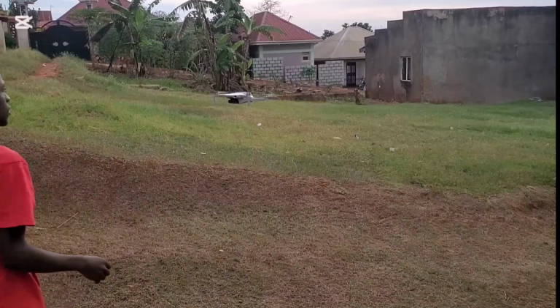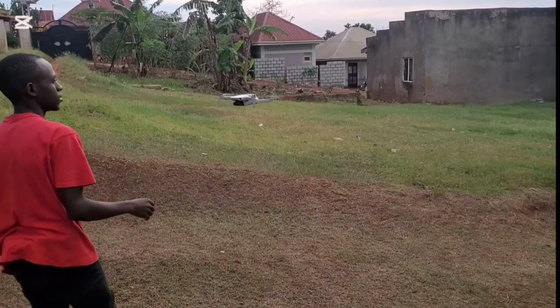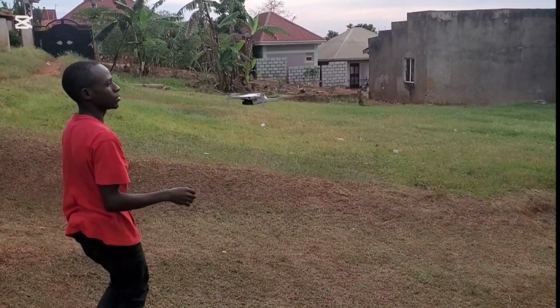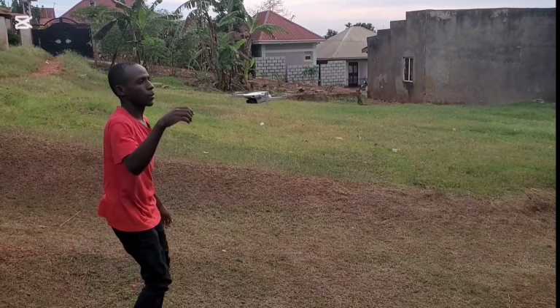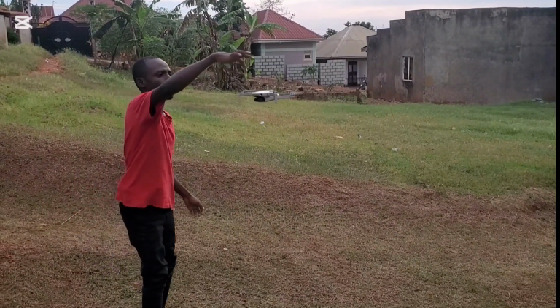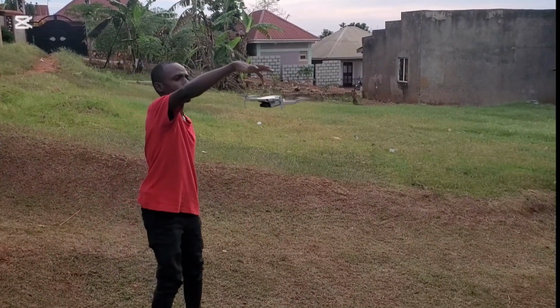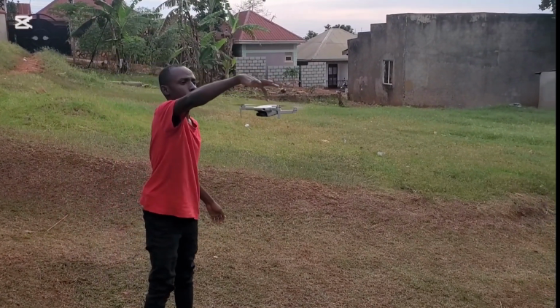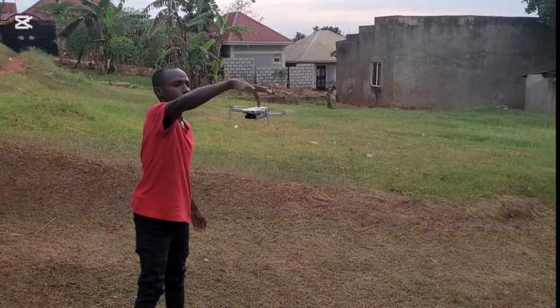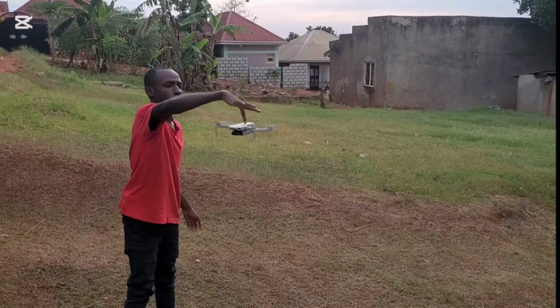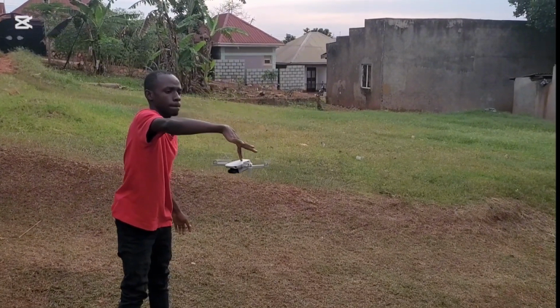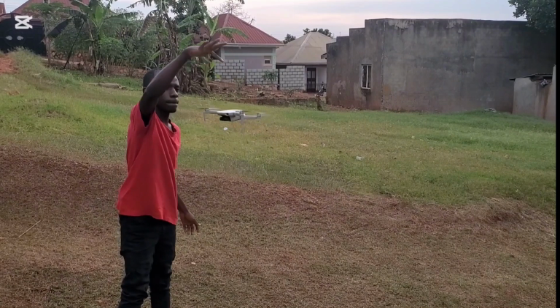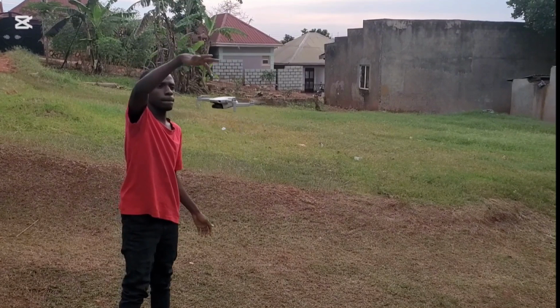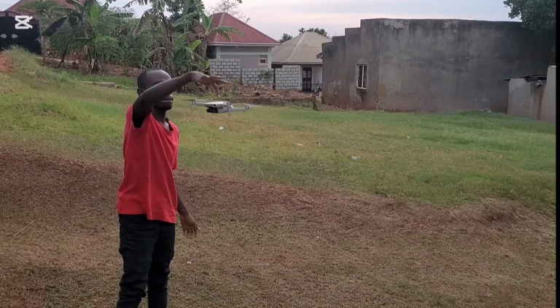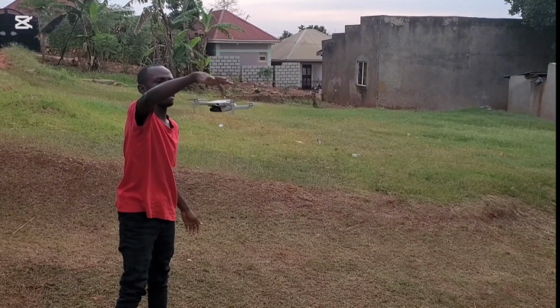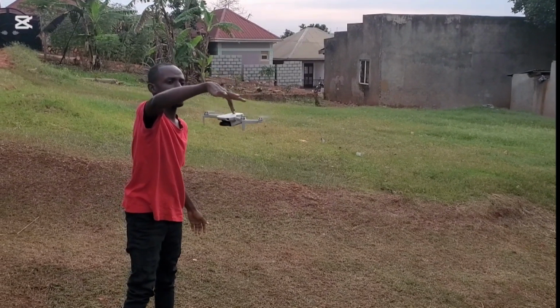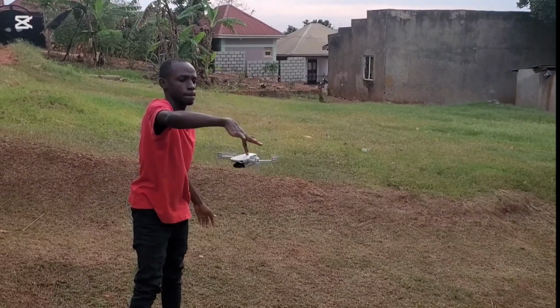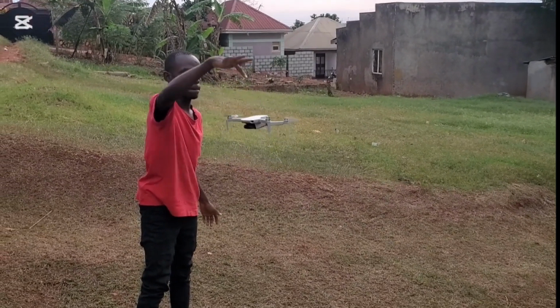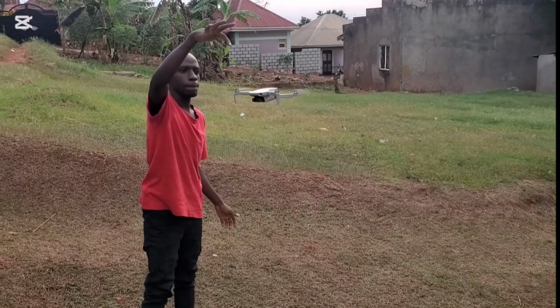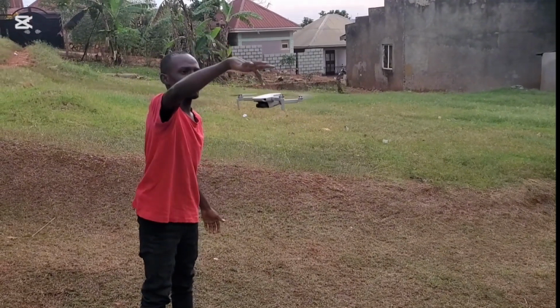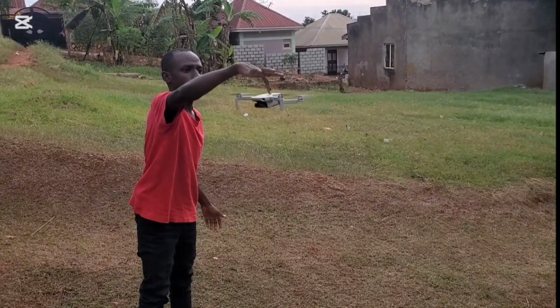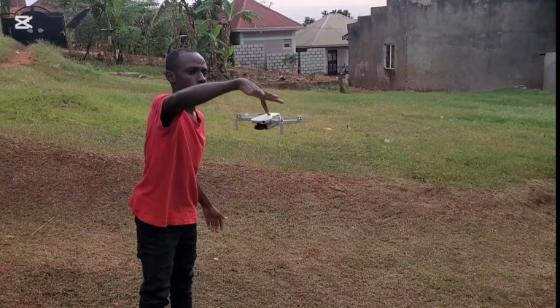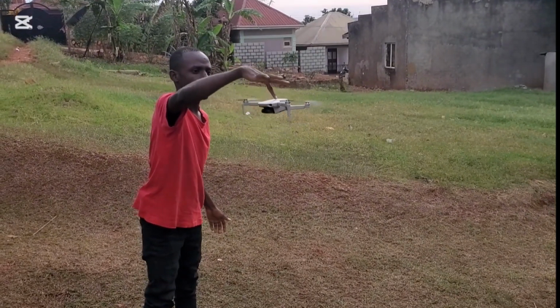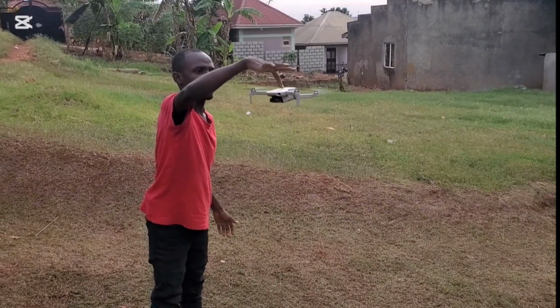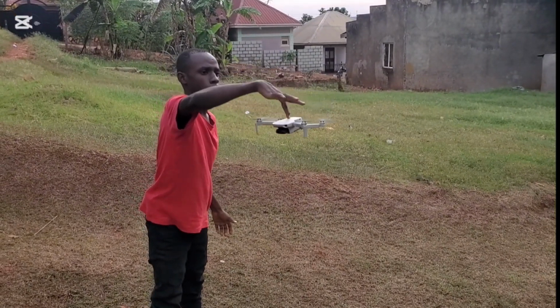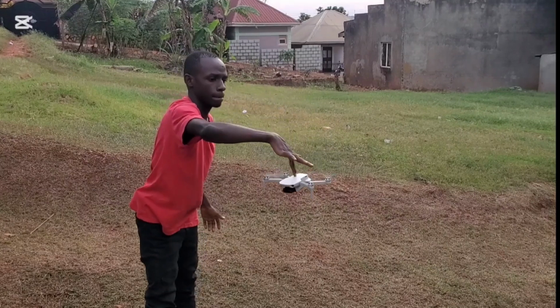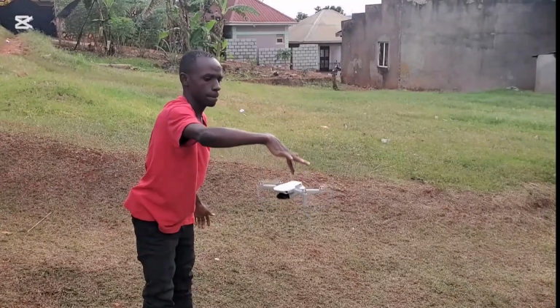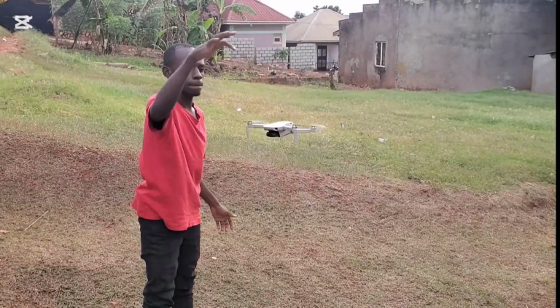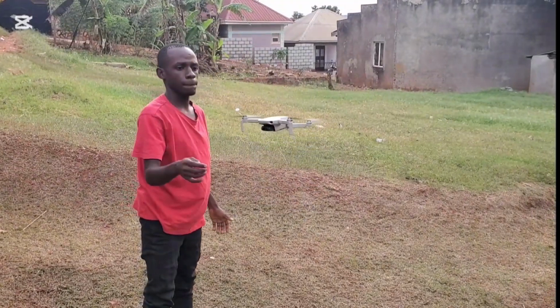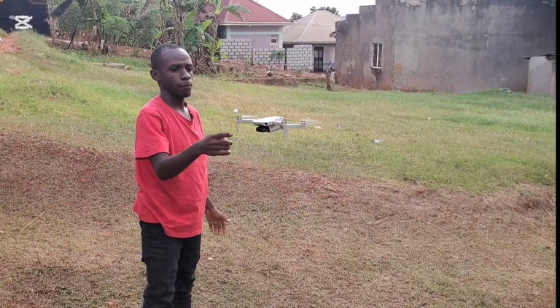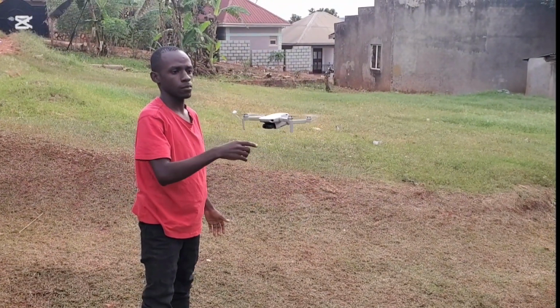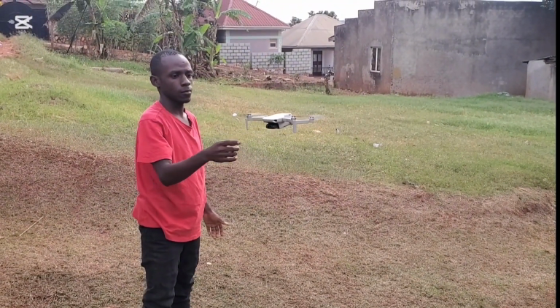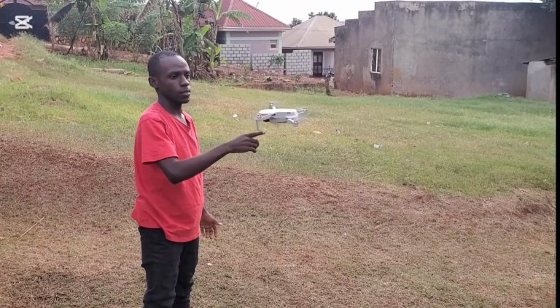This drone is very stable — it uses modern GPS to mark its current location with great accuracy, so even if you push it in any direction it always comes back to where it is supposed to be.